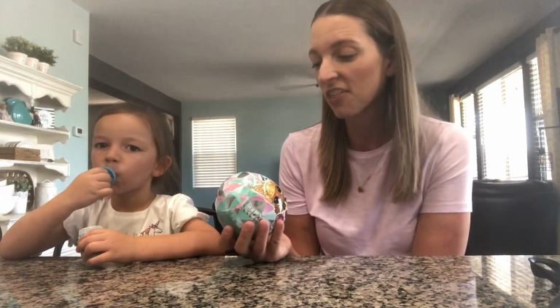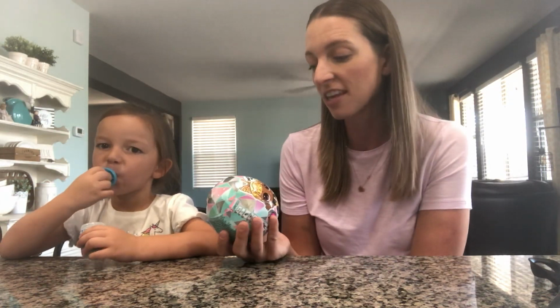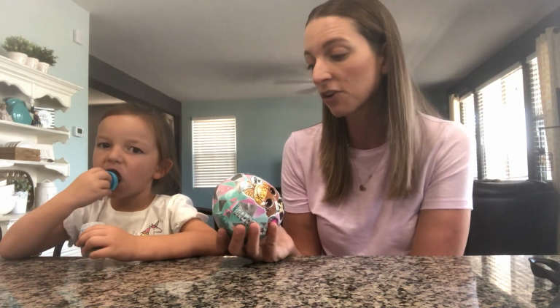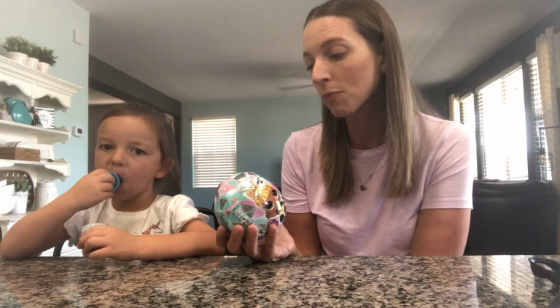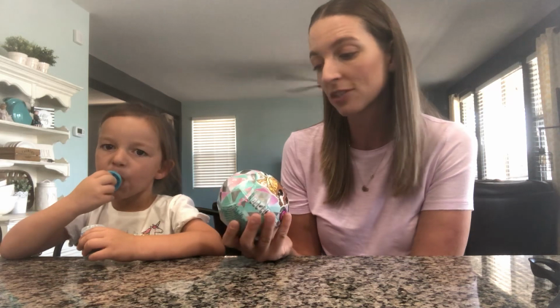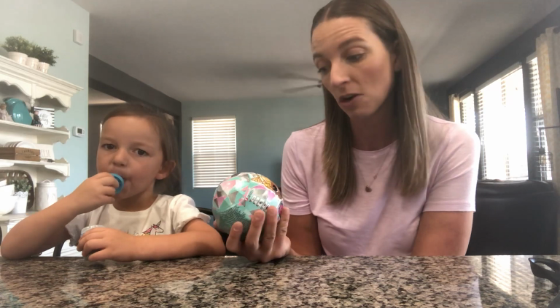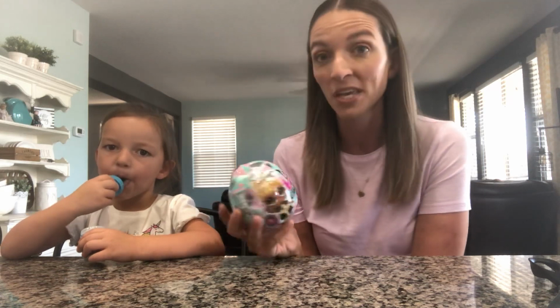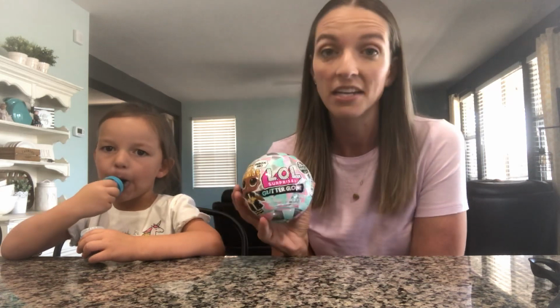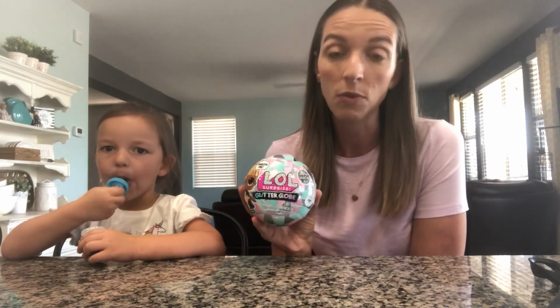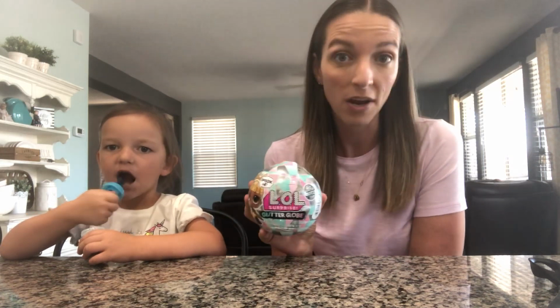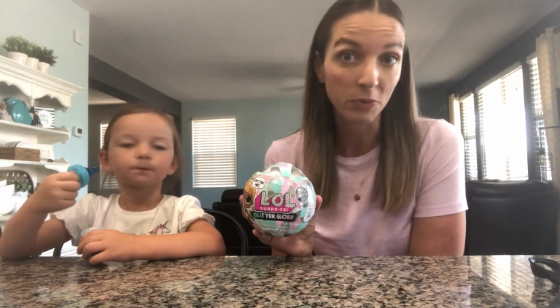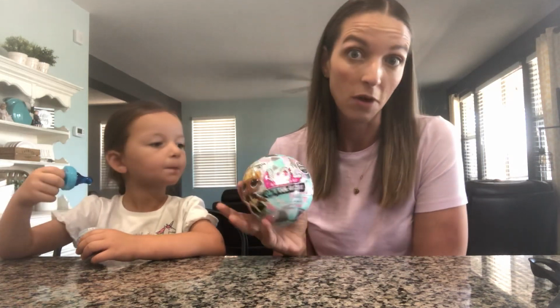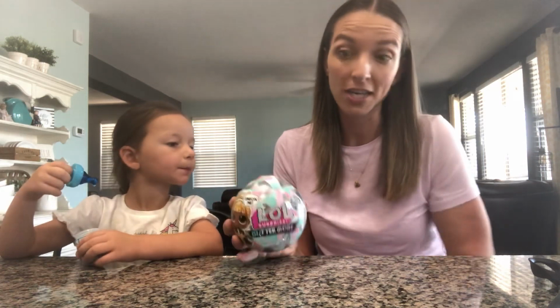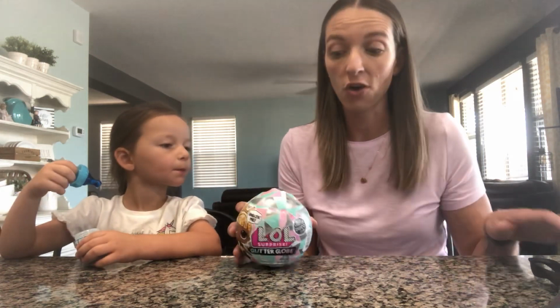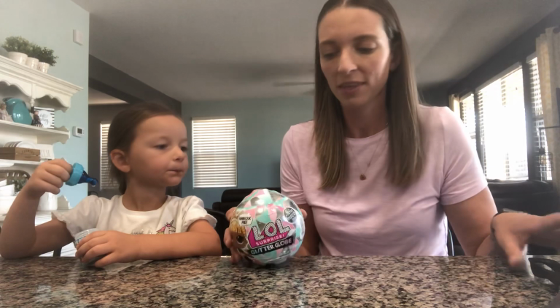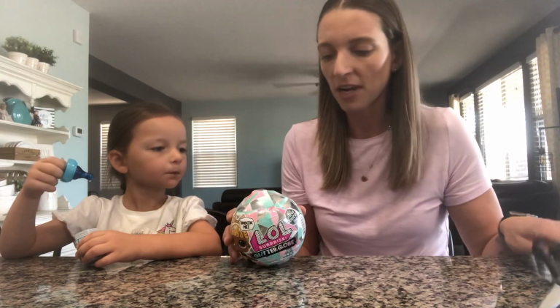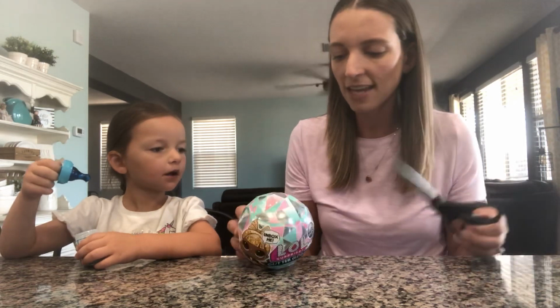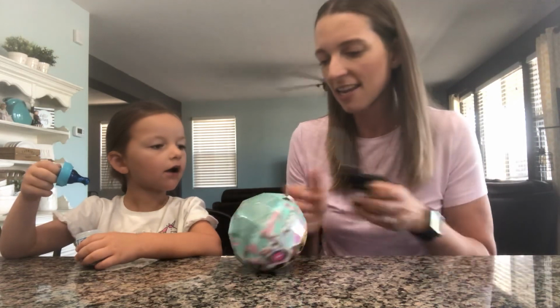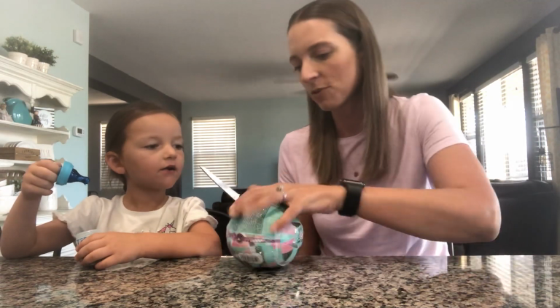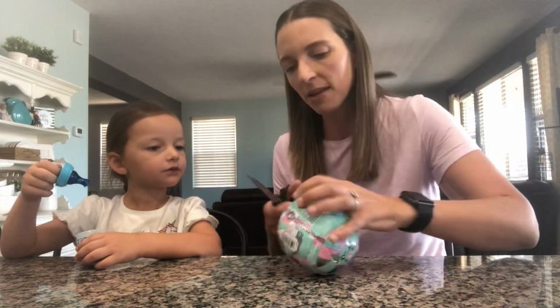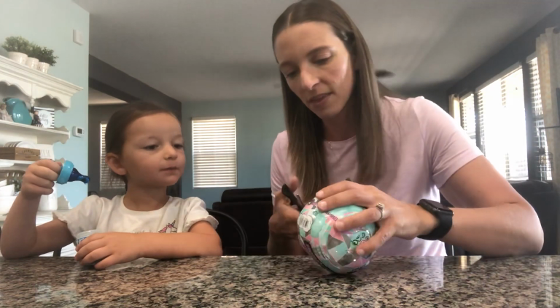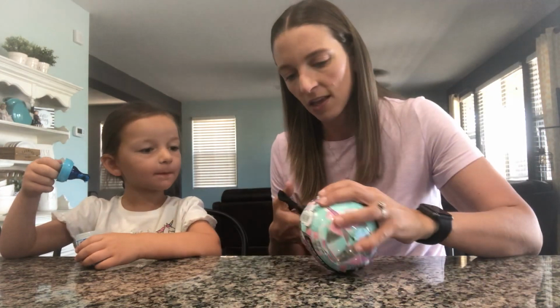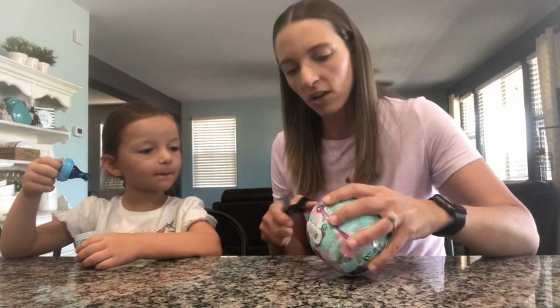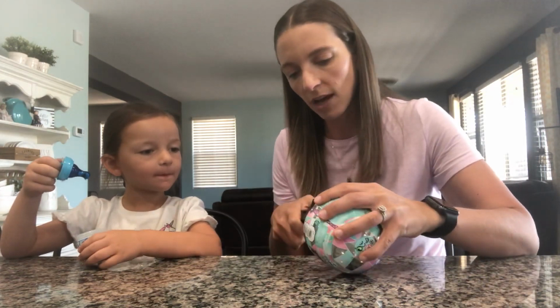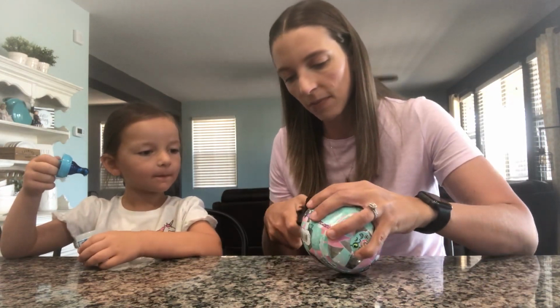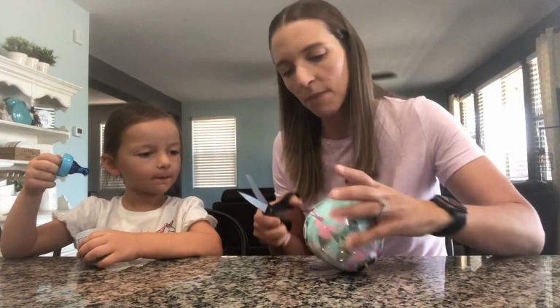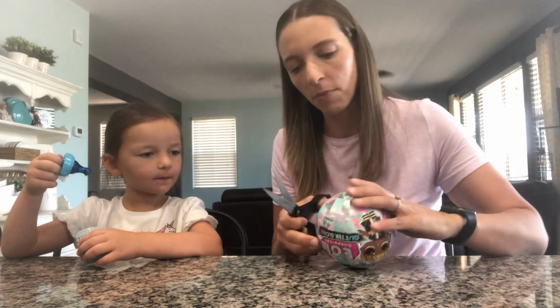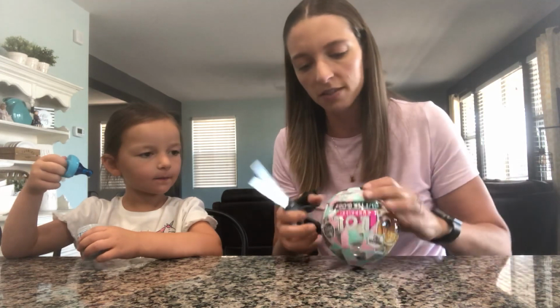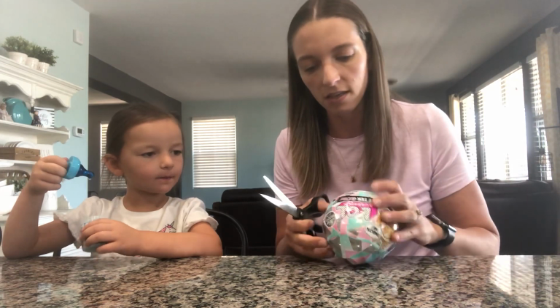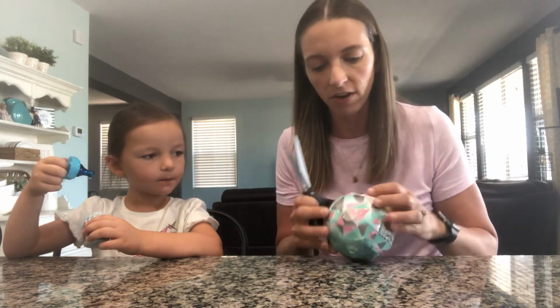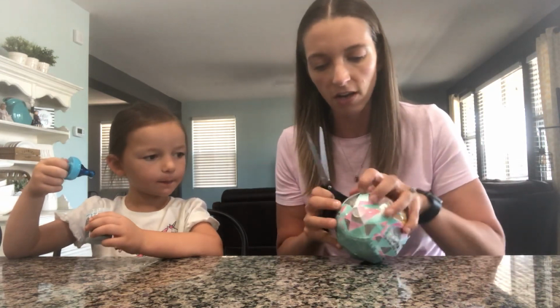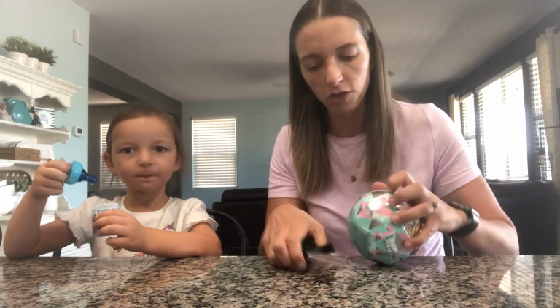She got the Glitter Globe Winter Disco and we were unaware that these were new apparently. So that's pretty exciting. Should we open it? And she also got a Potpaw Sissy baby bottle for getting her flu shot.